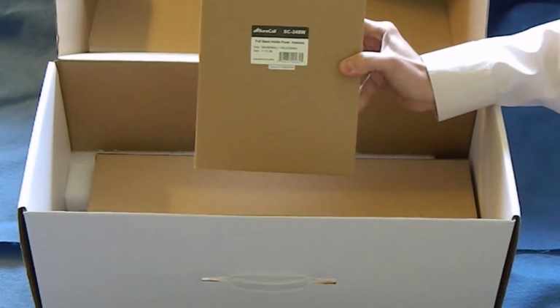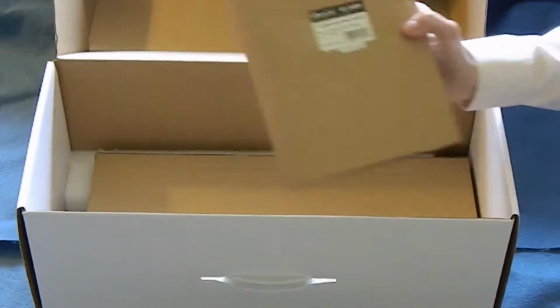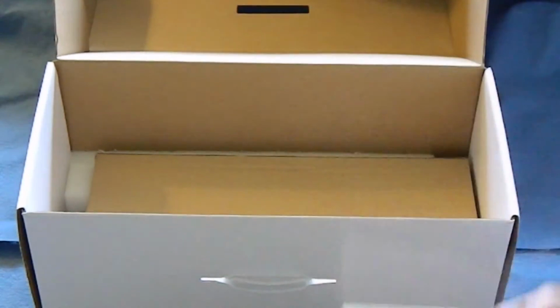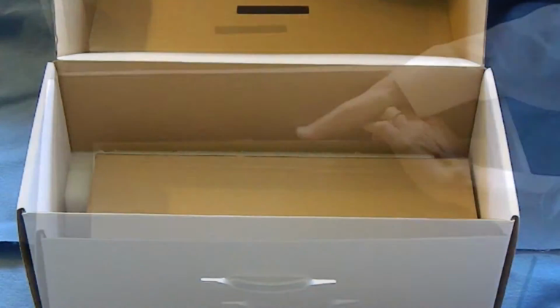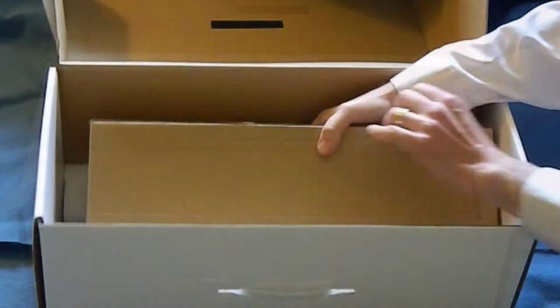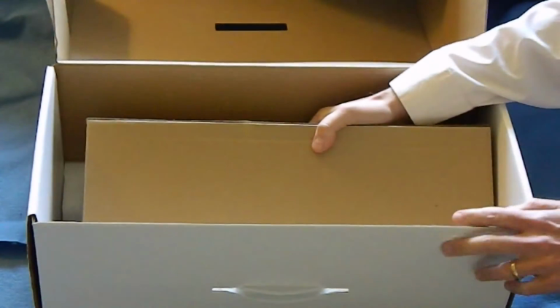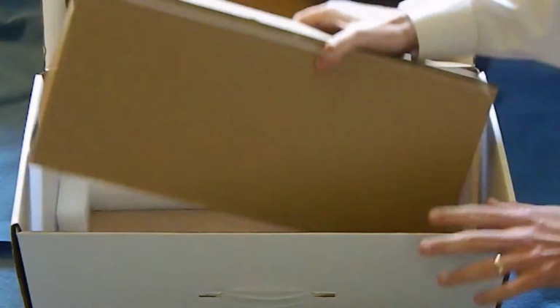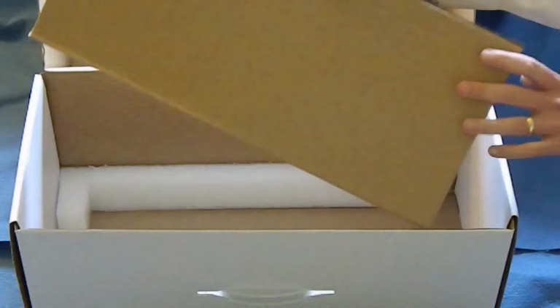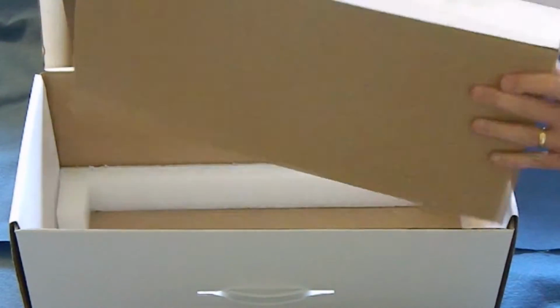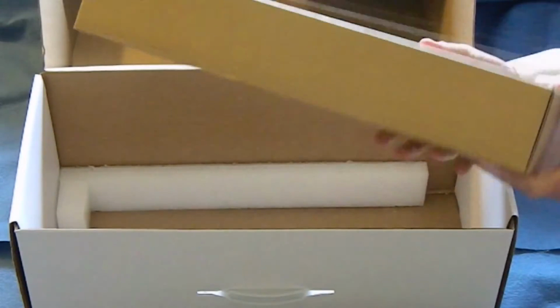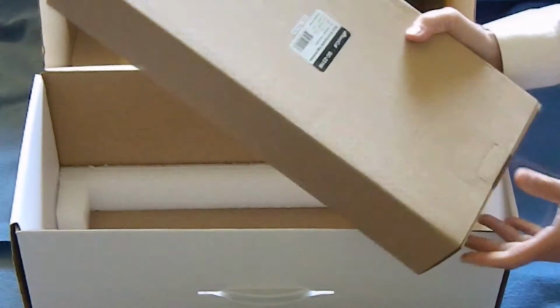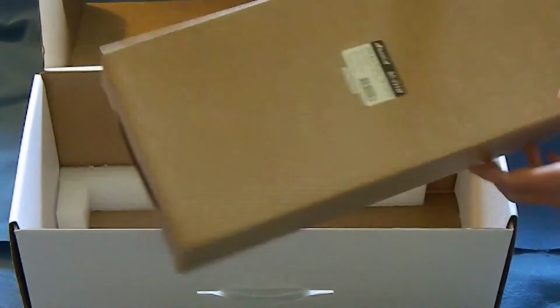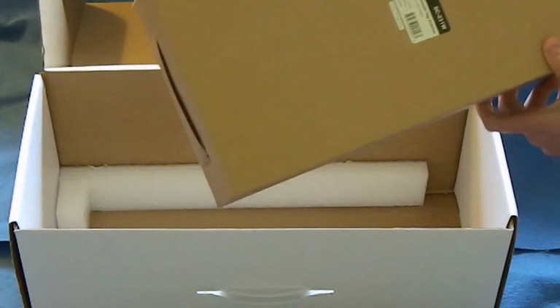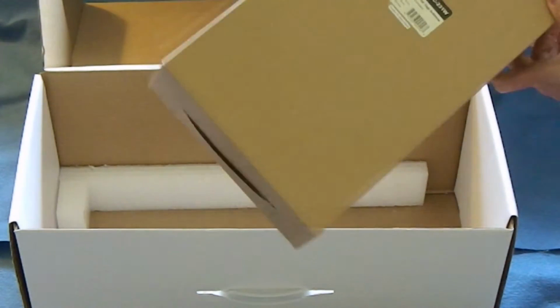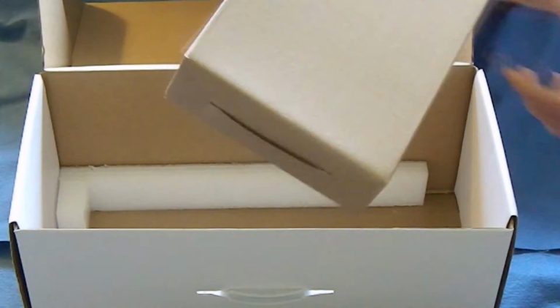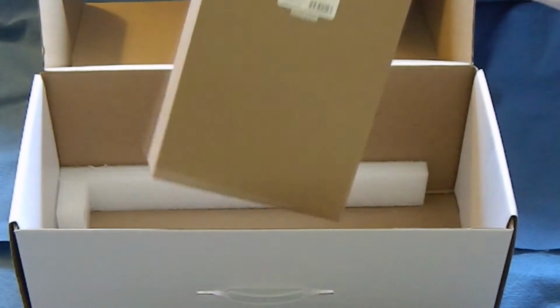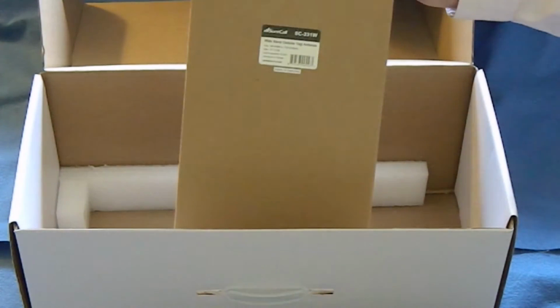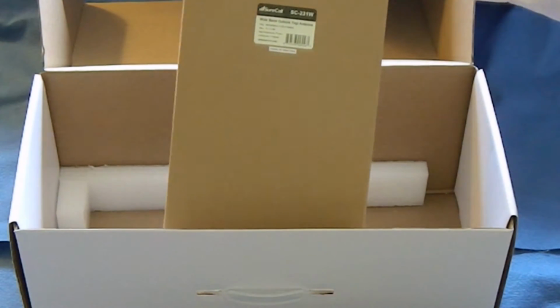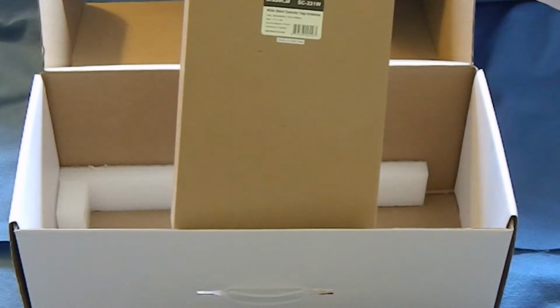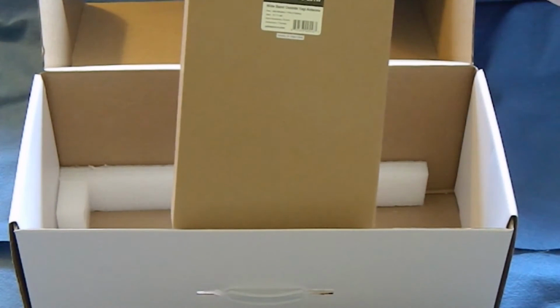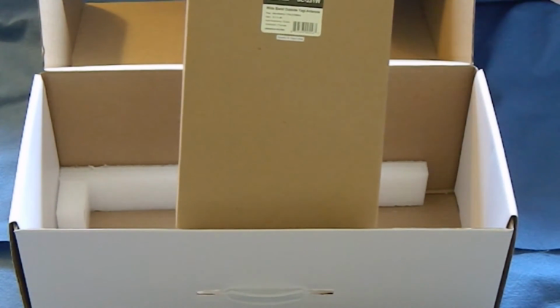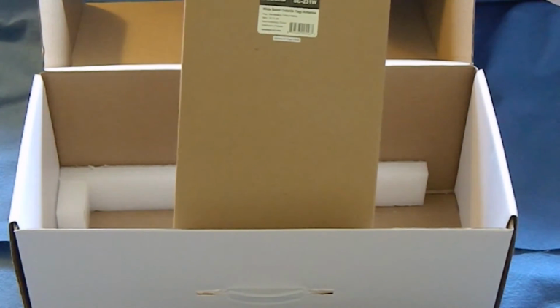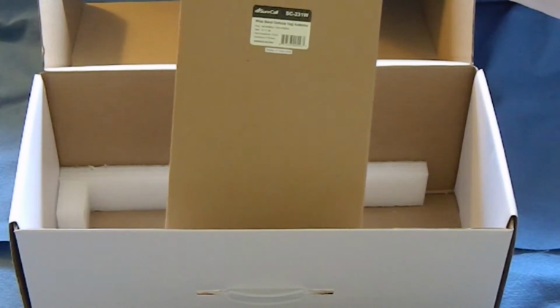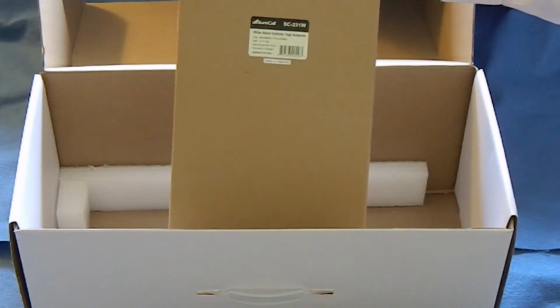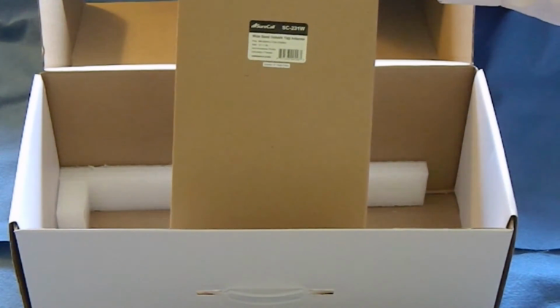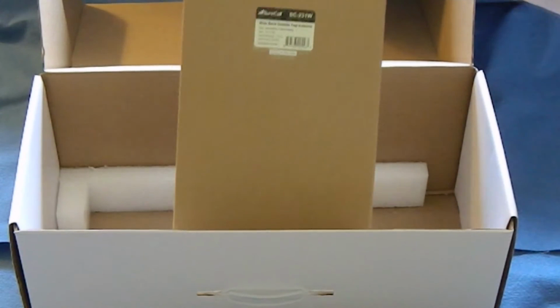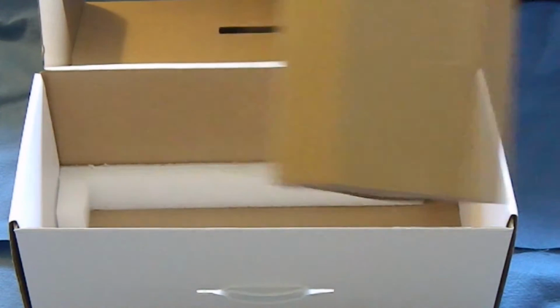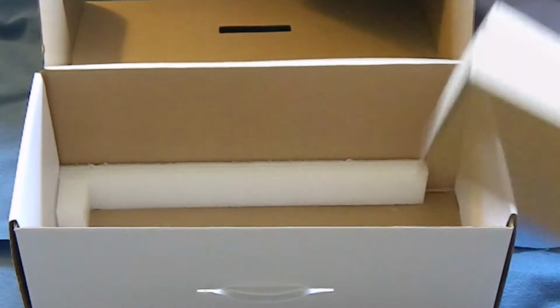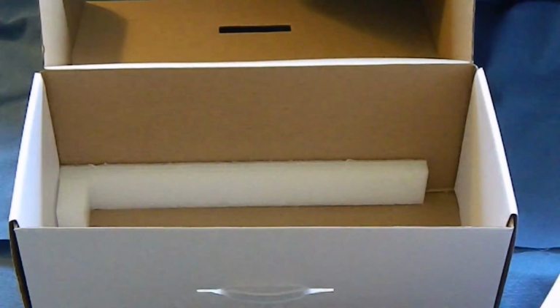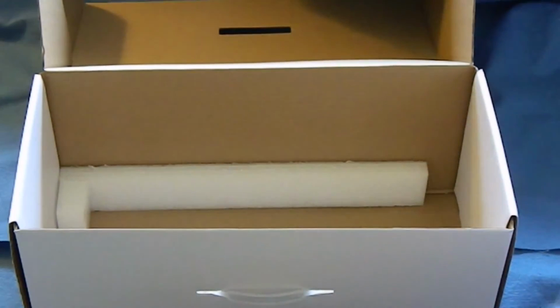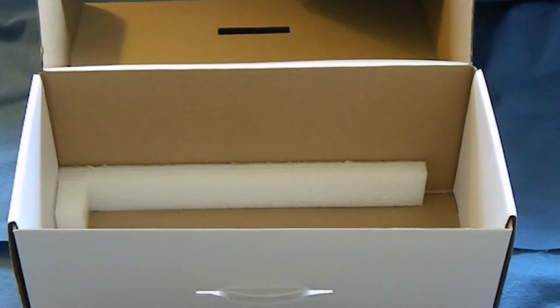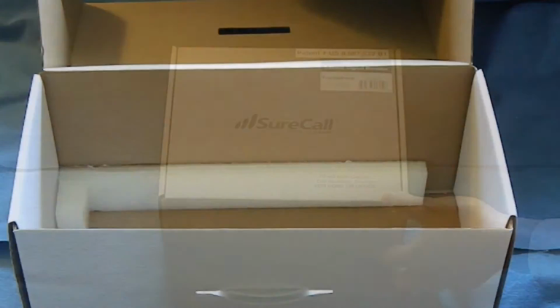The other antenna you get is at the bottom — it's the big outdoor antenna. It's all packaged this way because there are a lot of different antenna options that you can choose with this booster.